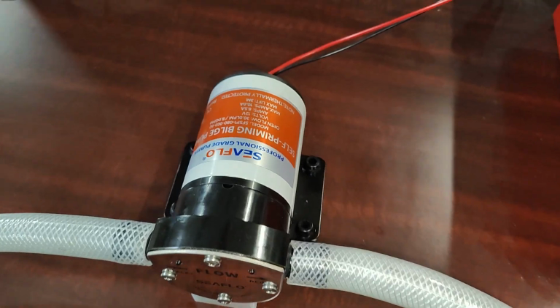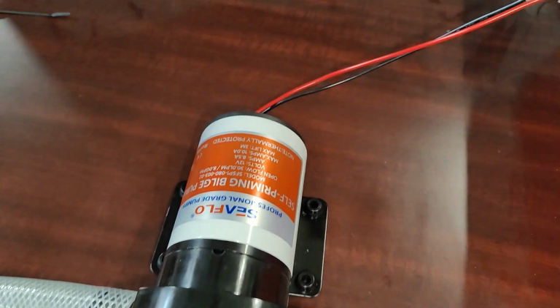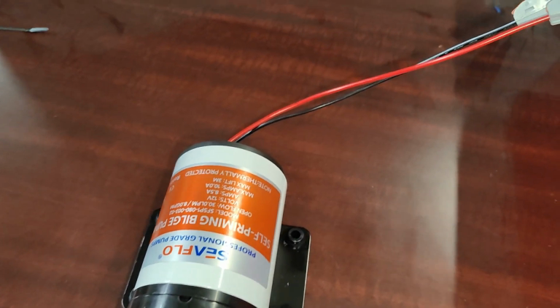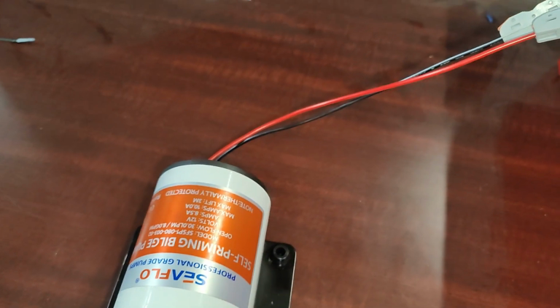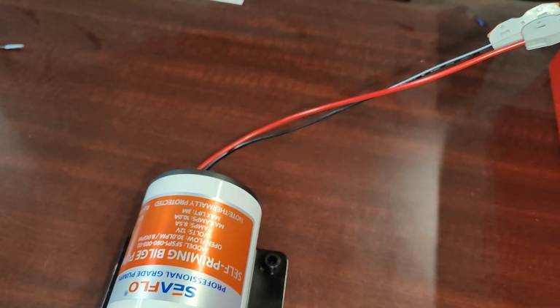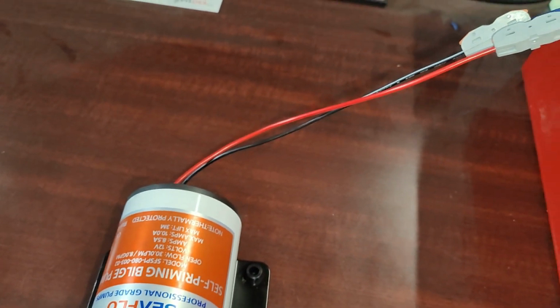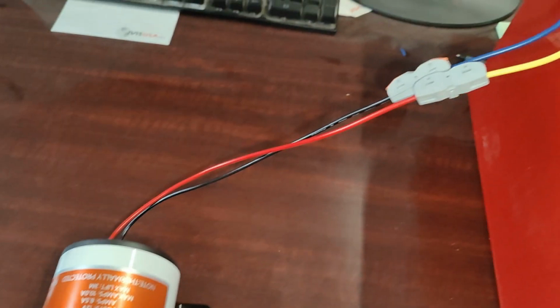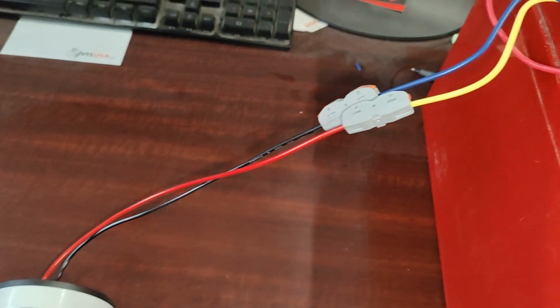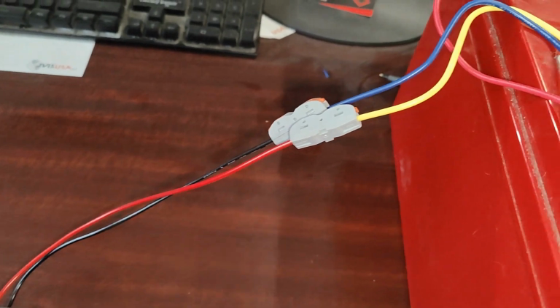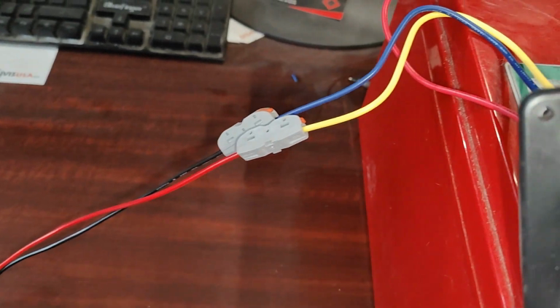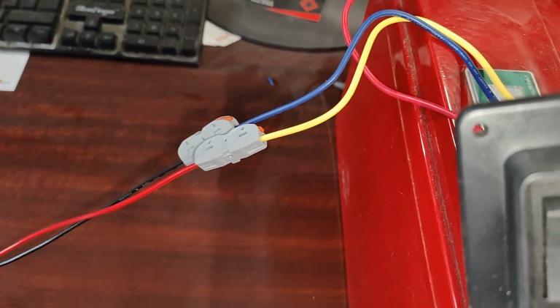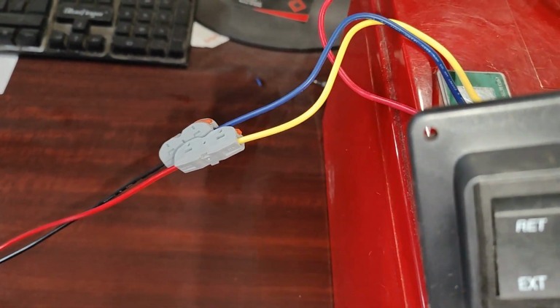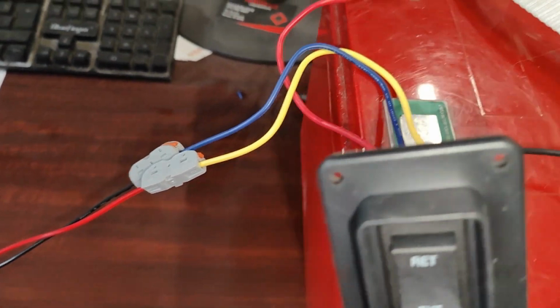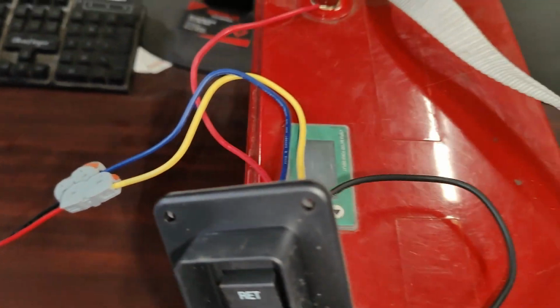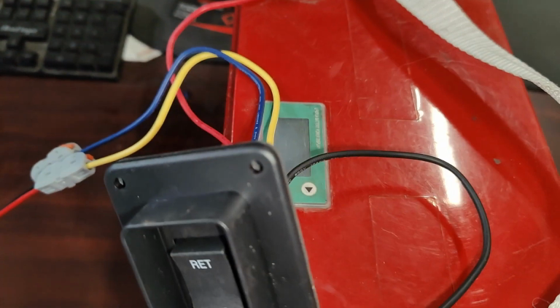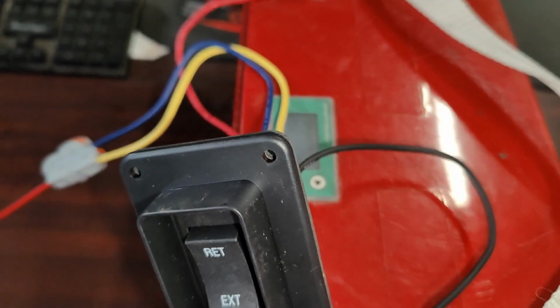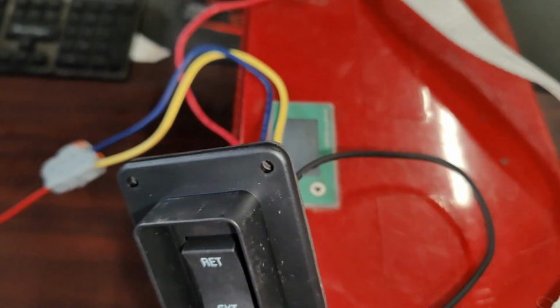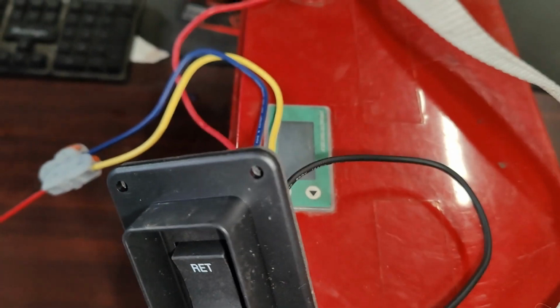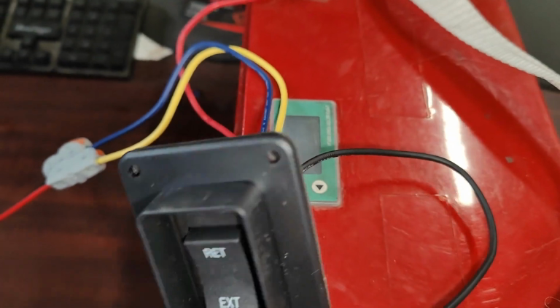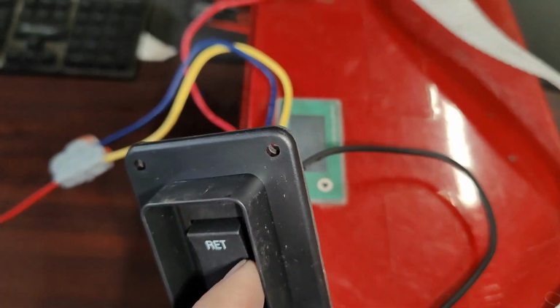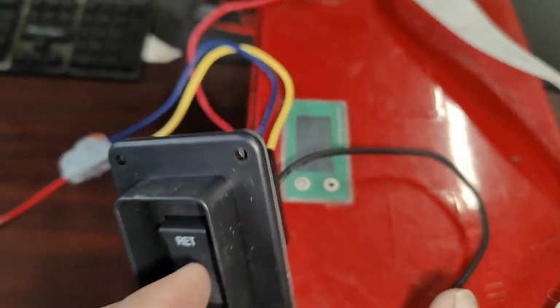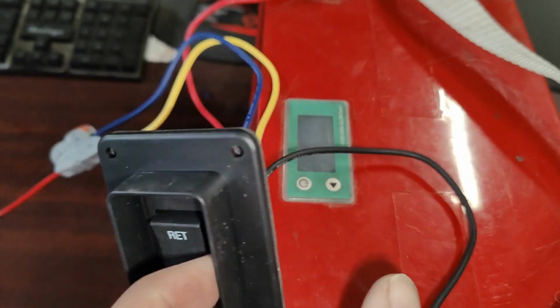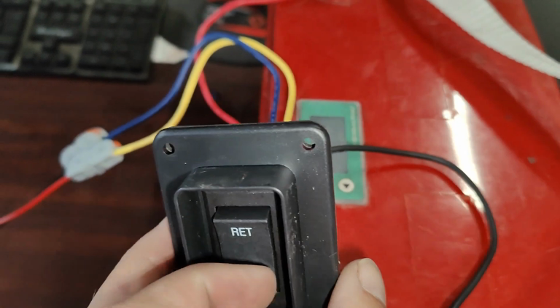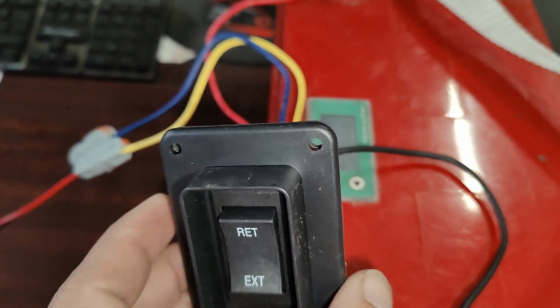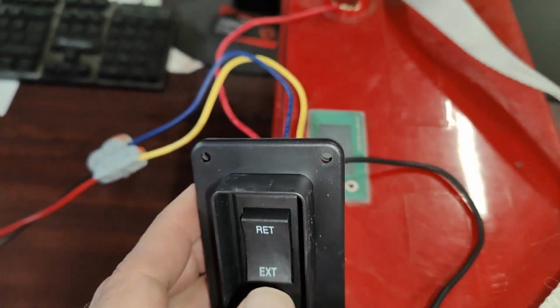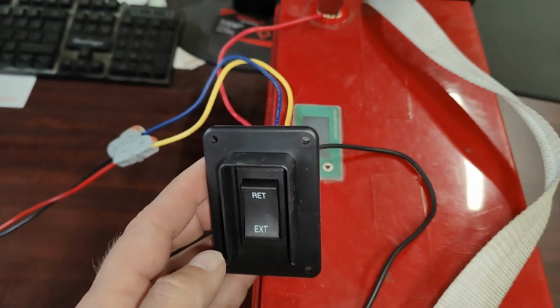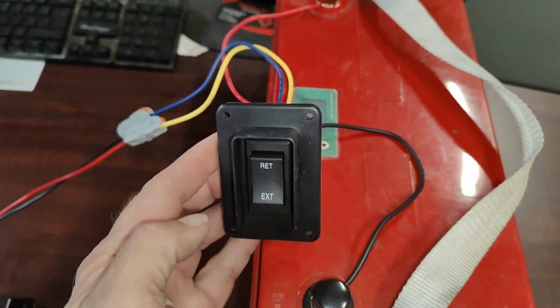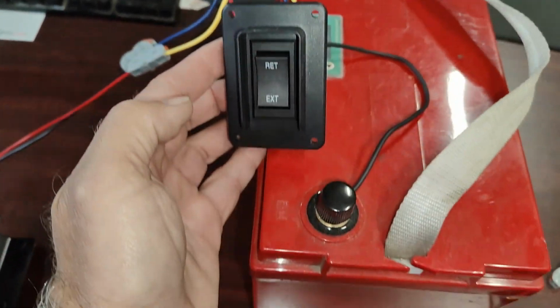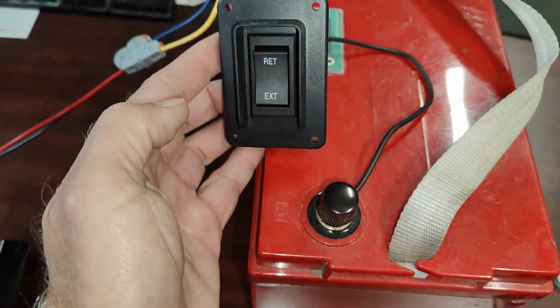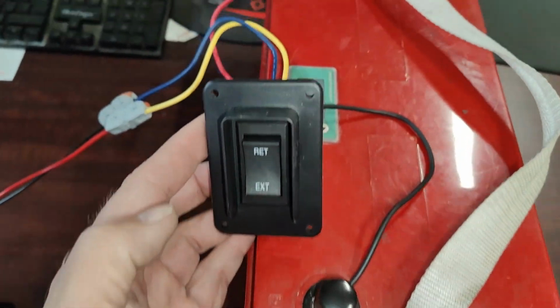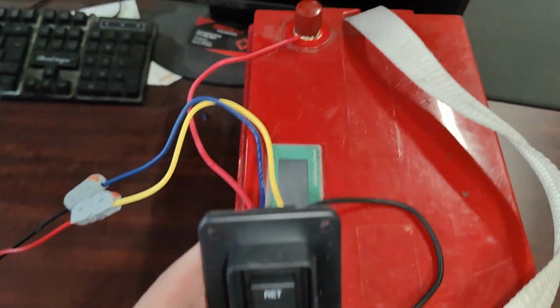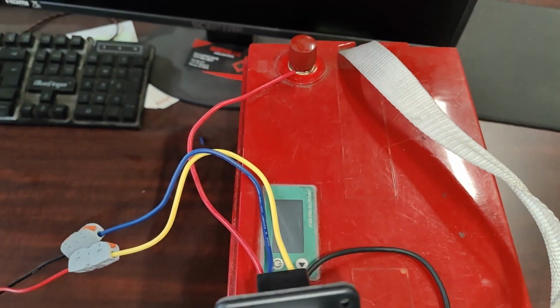I have the wire leads of the pump connected to the yellow and the blue. The switch leads, red and black, are to the battery, positive and negative.